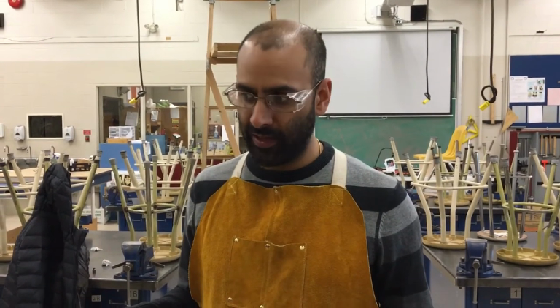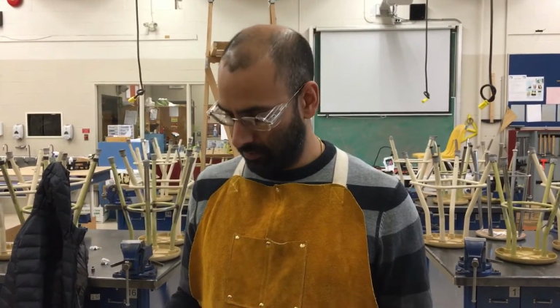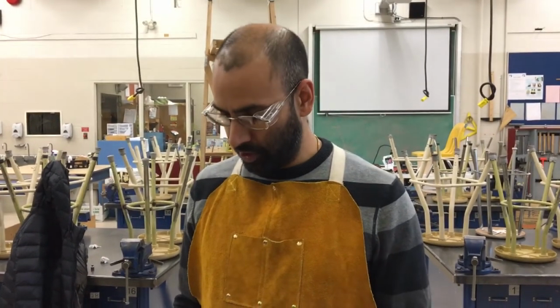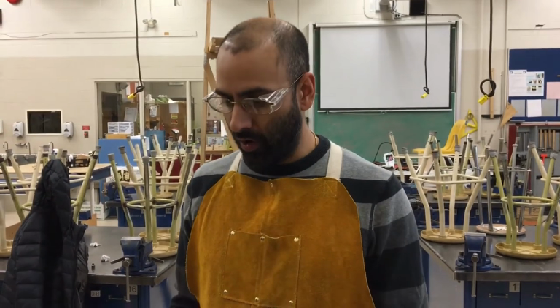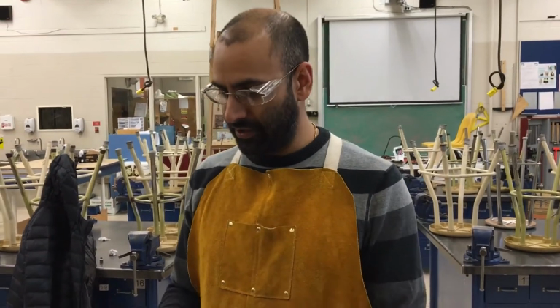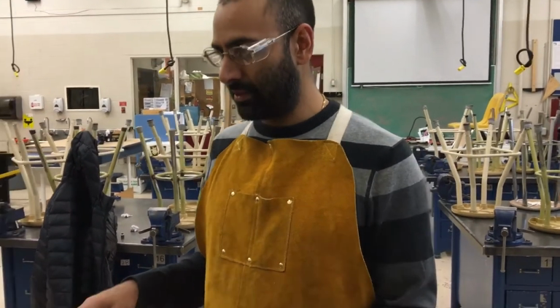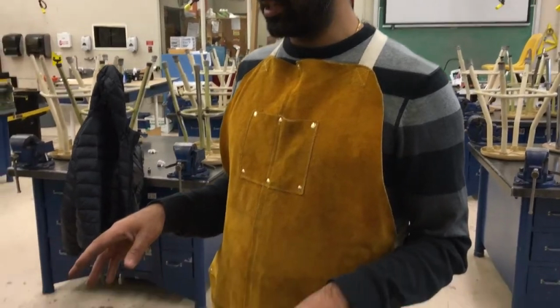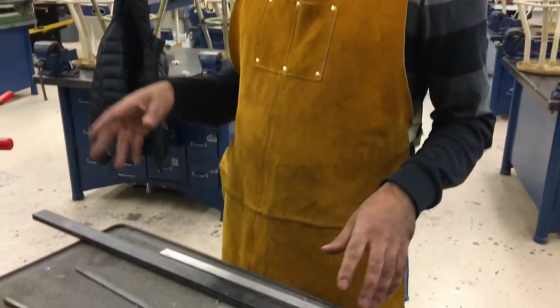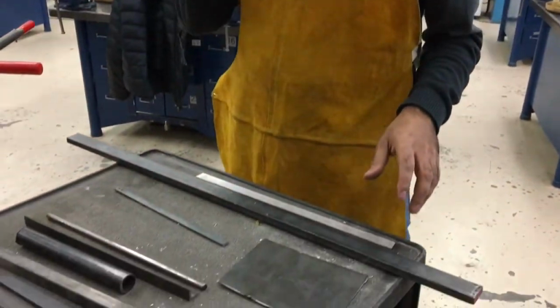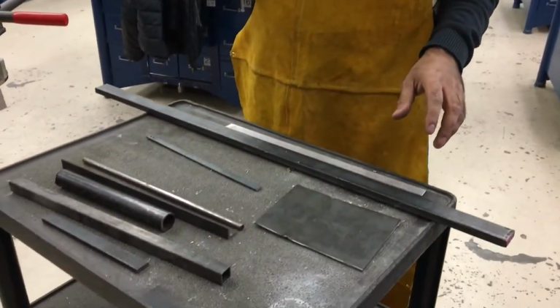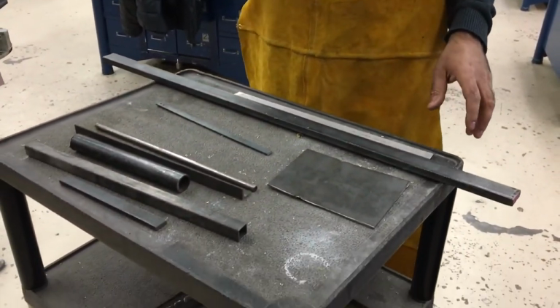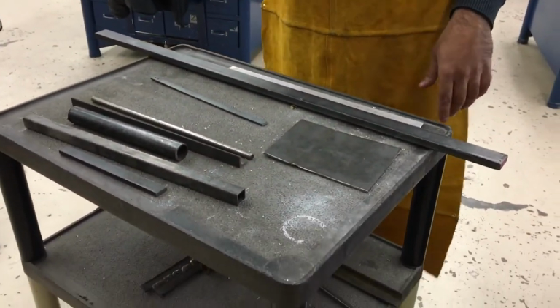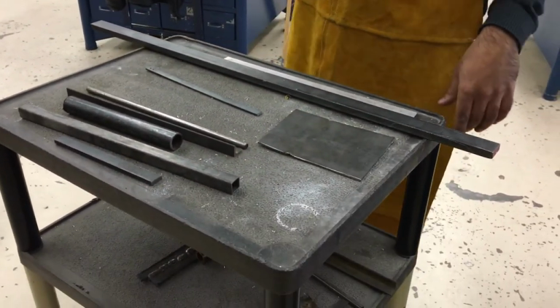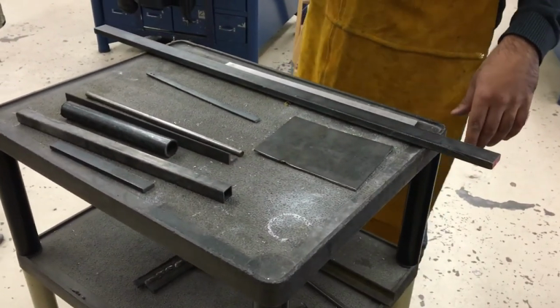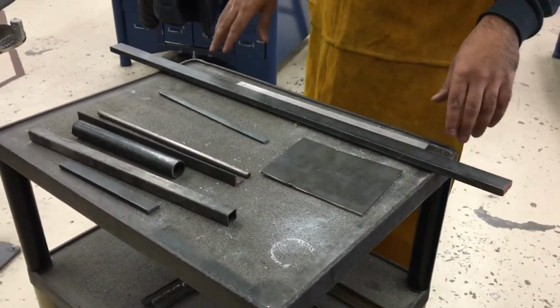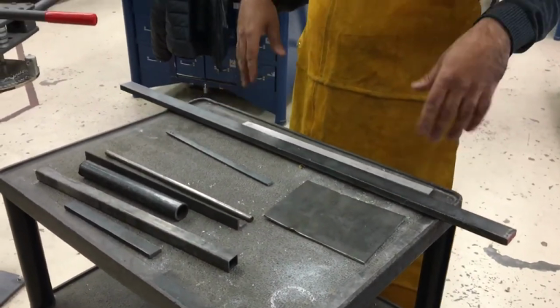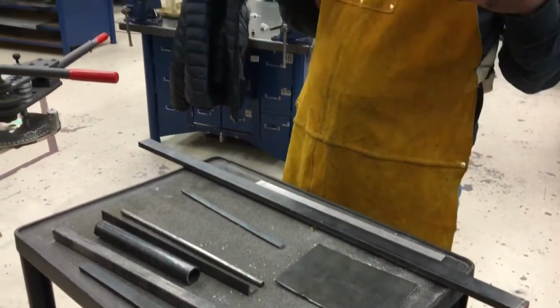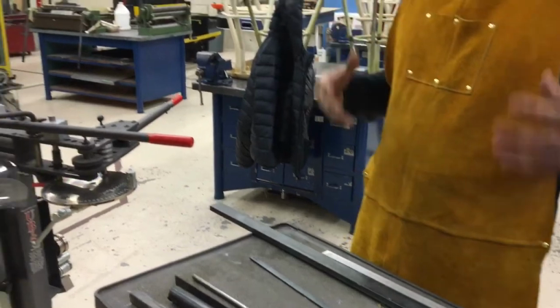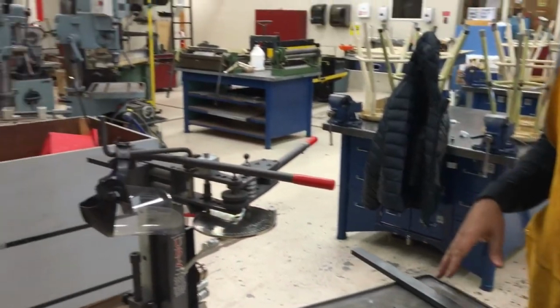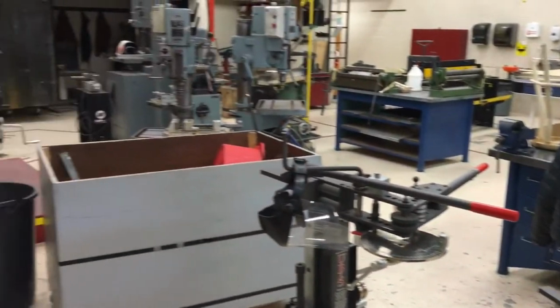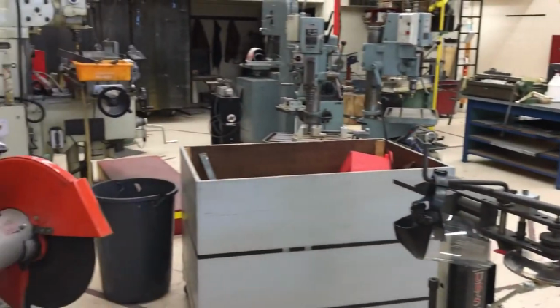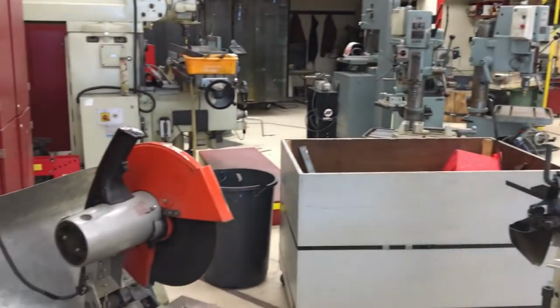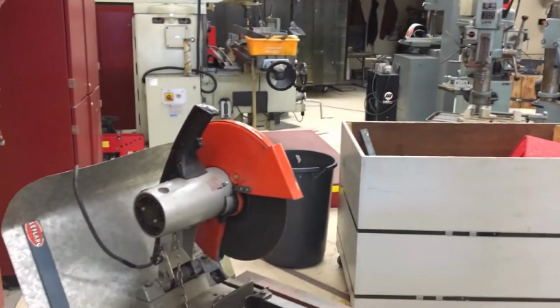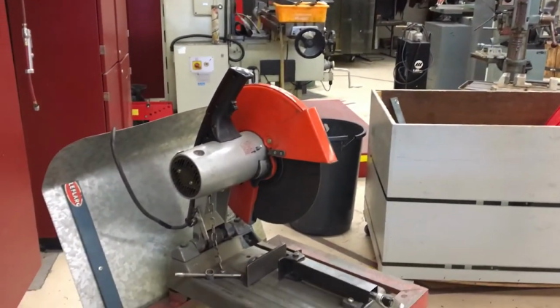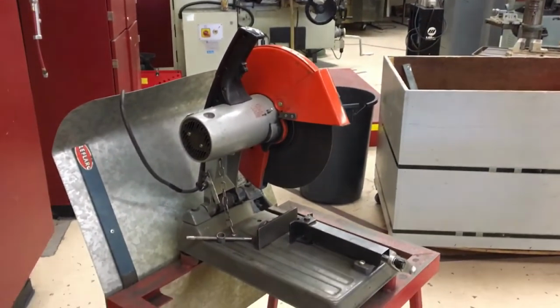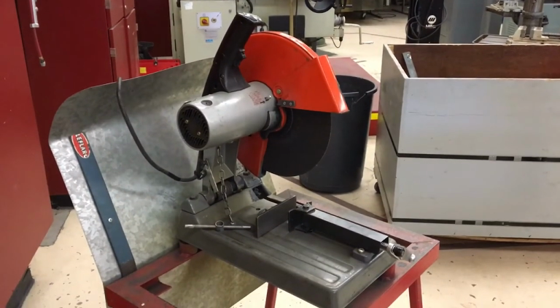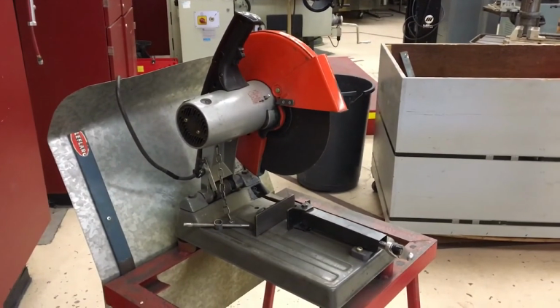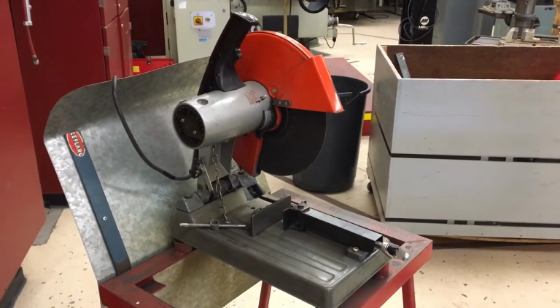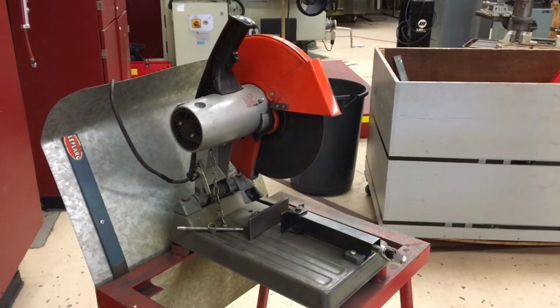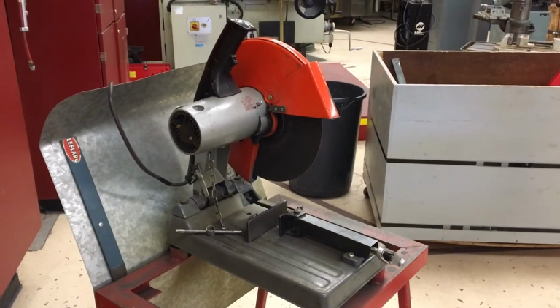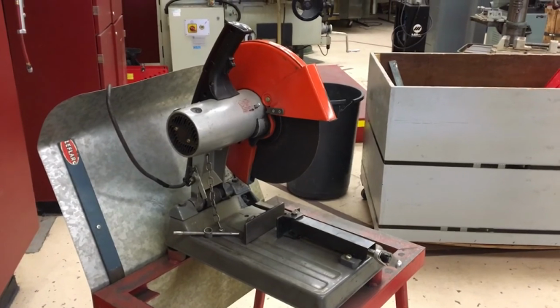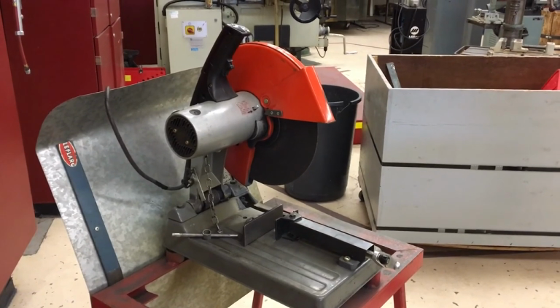So that shows you all the different types of materials we can cut on this chop saw. In our next video, you're going to be seeing the protective equipment that is required to use the machine, and we'll also be talking about how to set this machine up and use it safely.